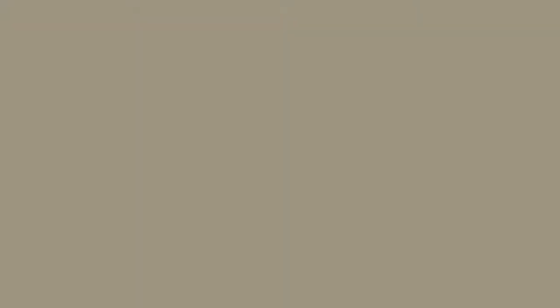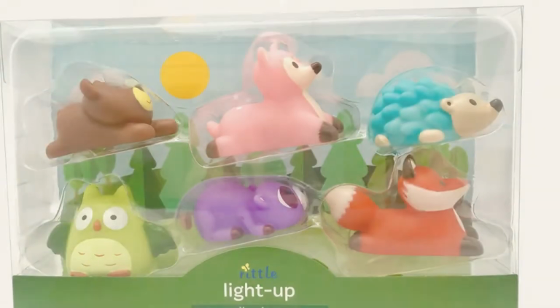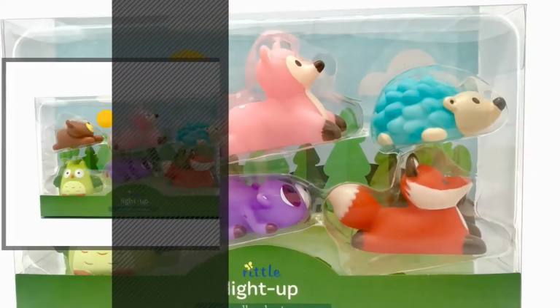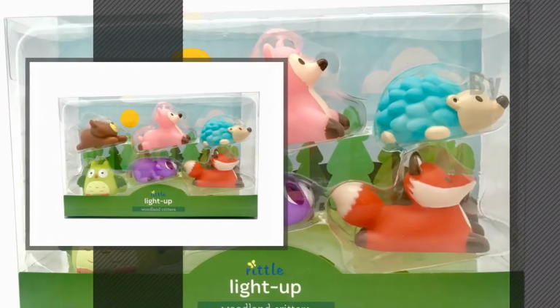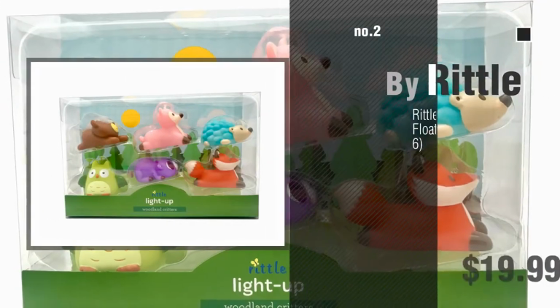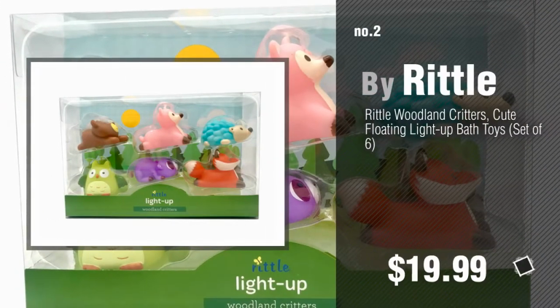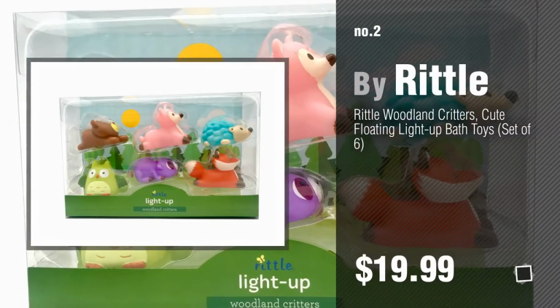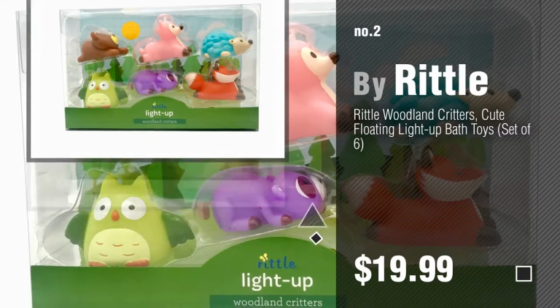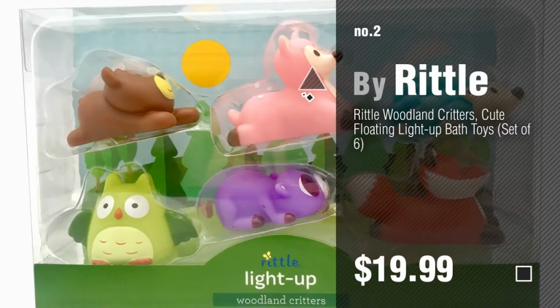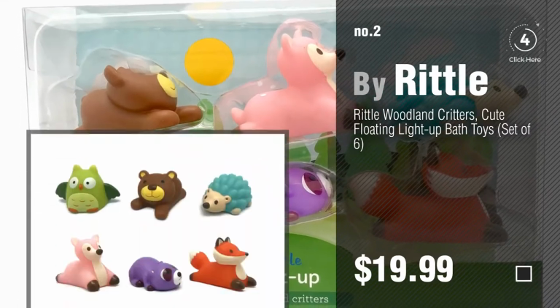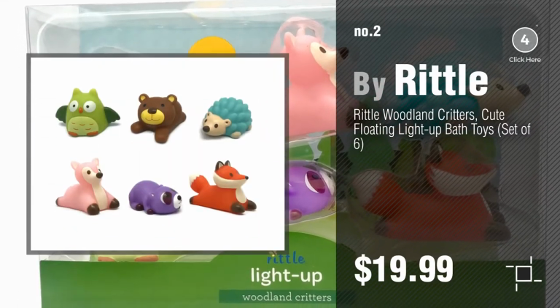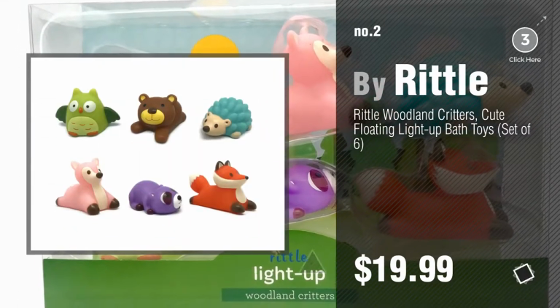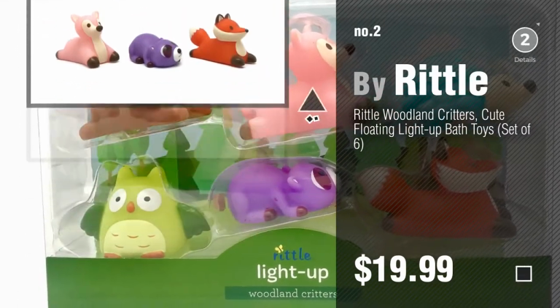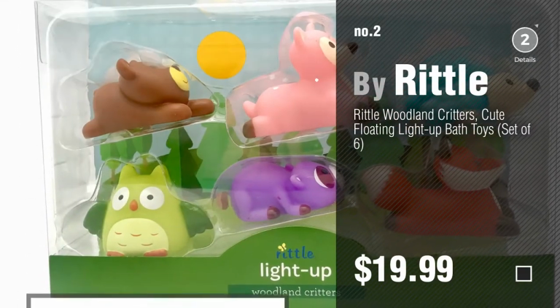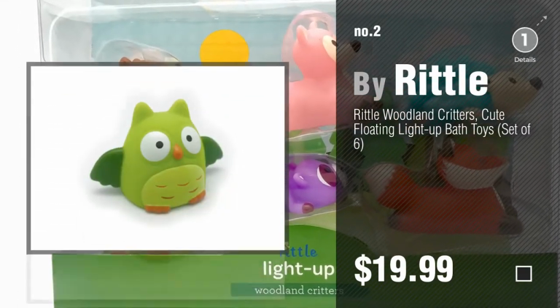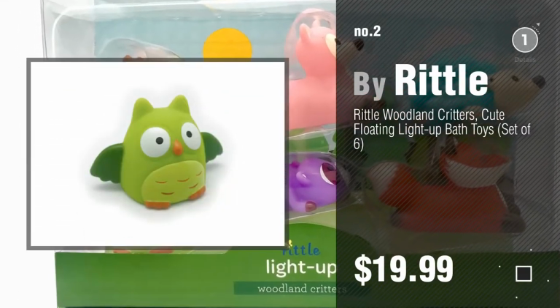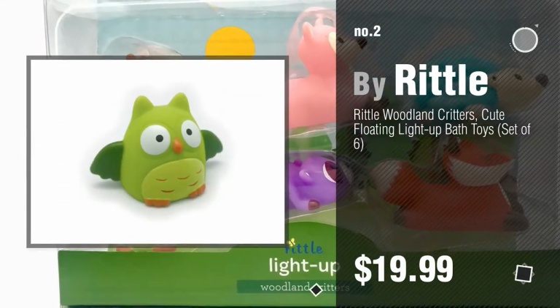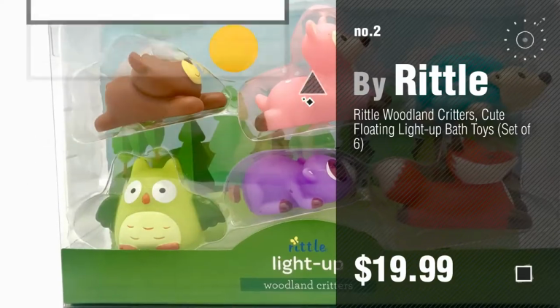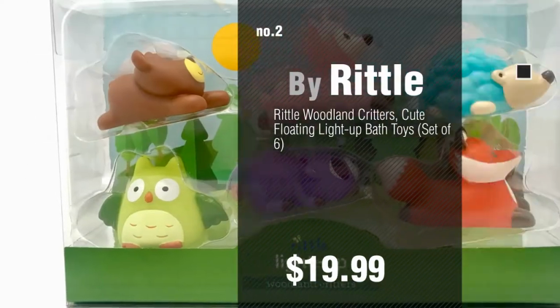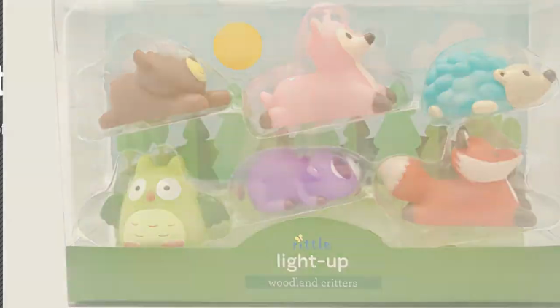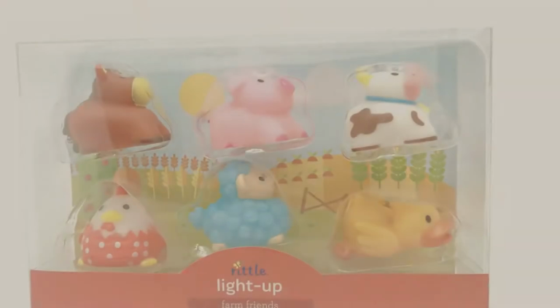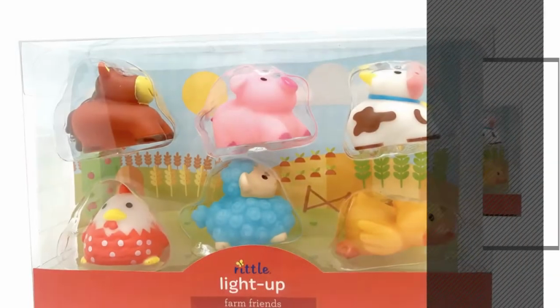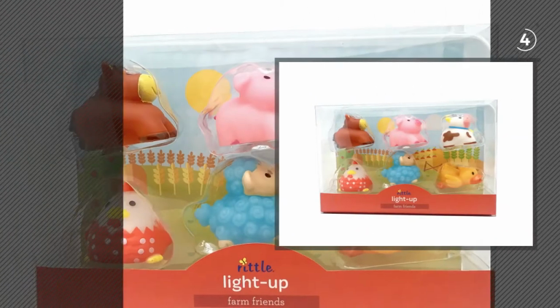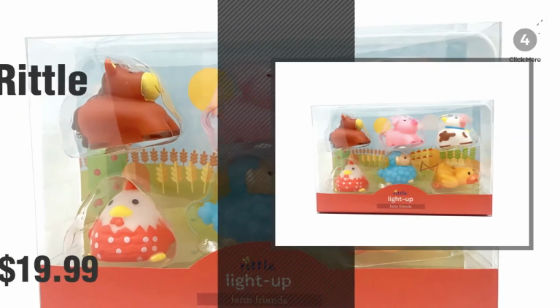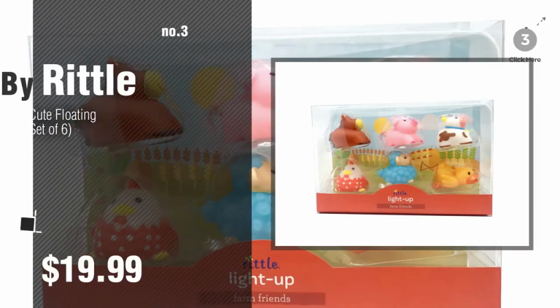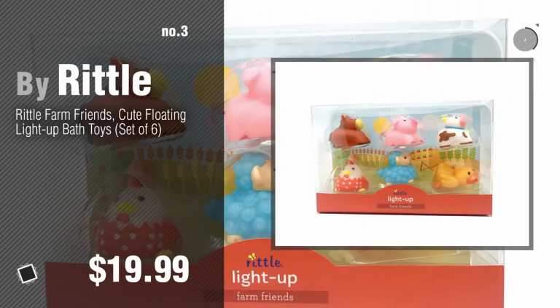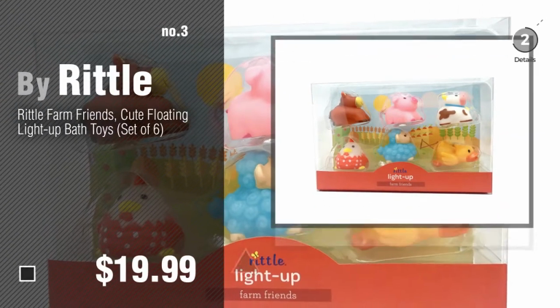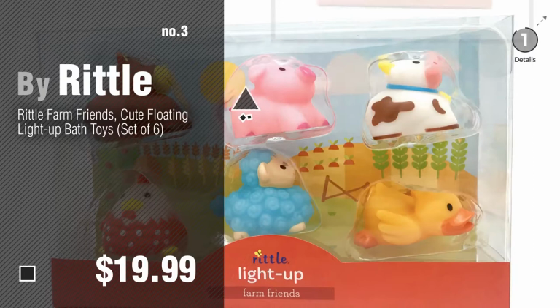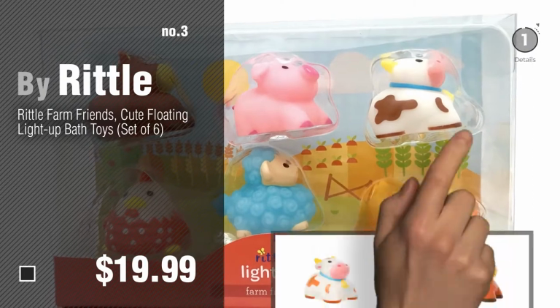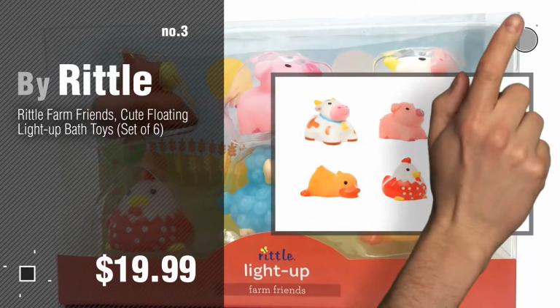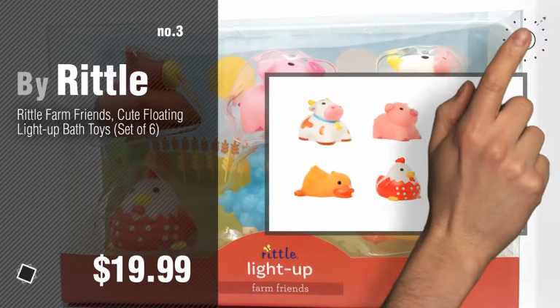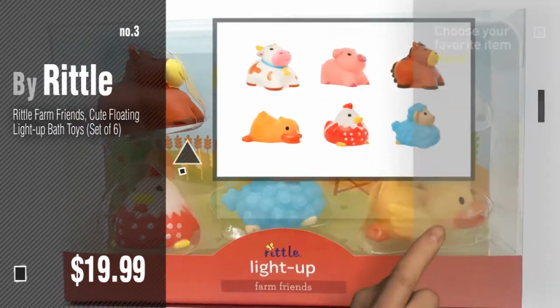Number 2 — another great product by Rittle. Number 3 — for more great options and ideas, click the circle in the corner.